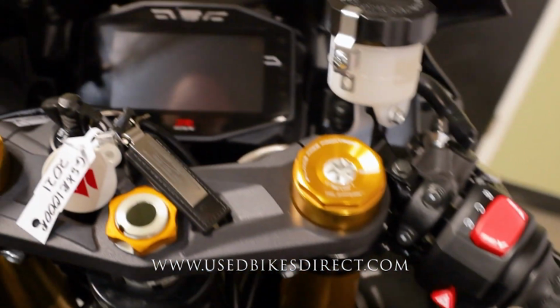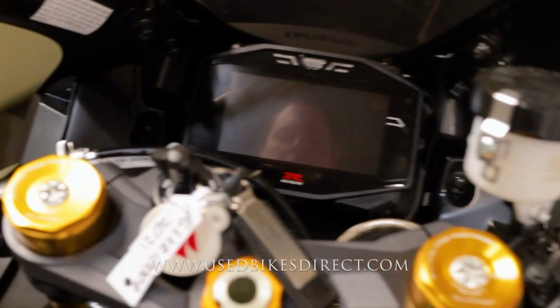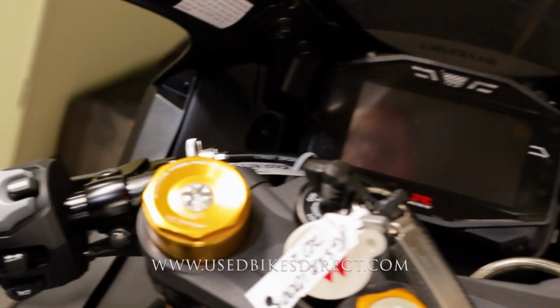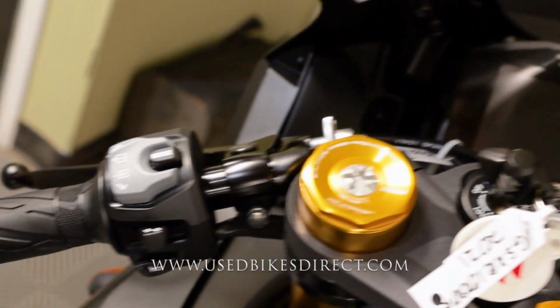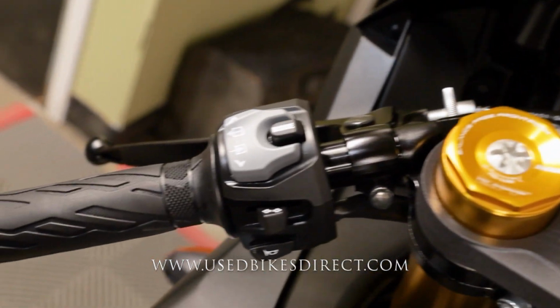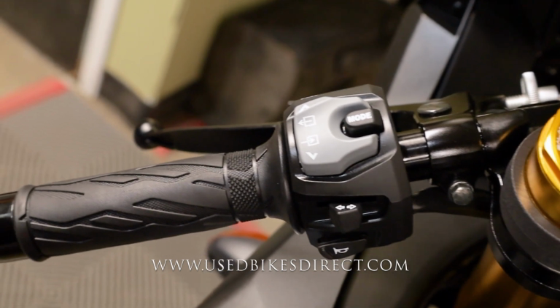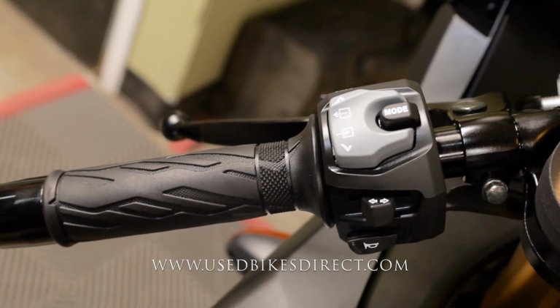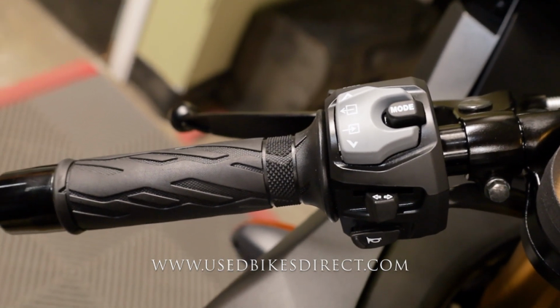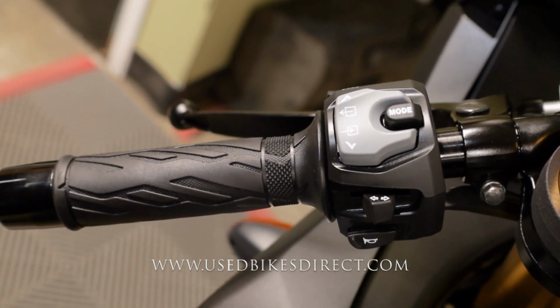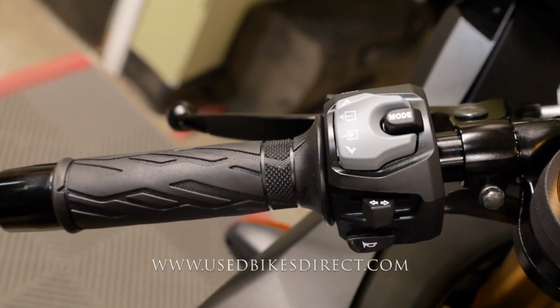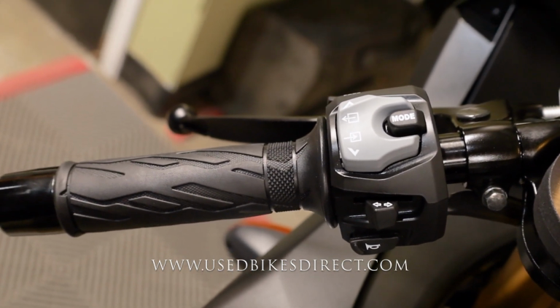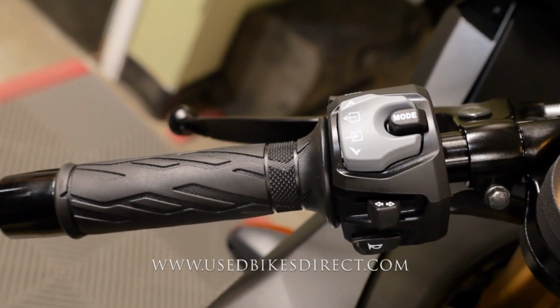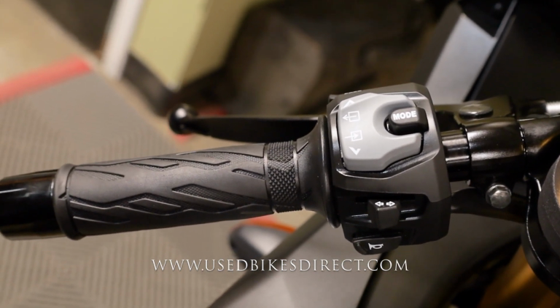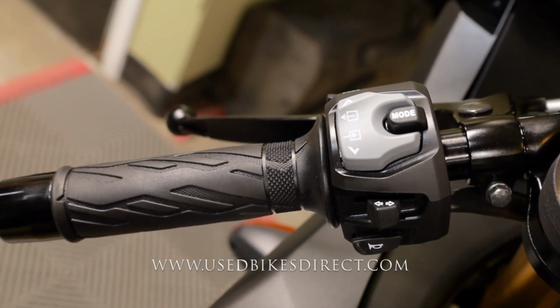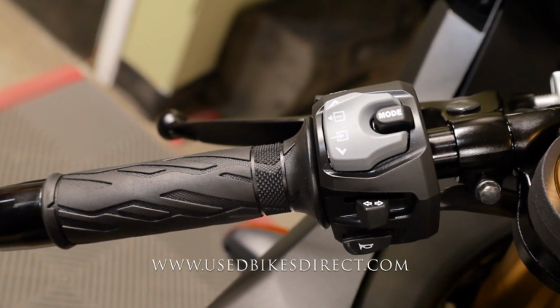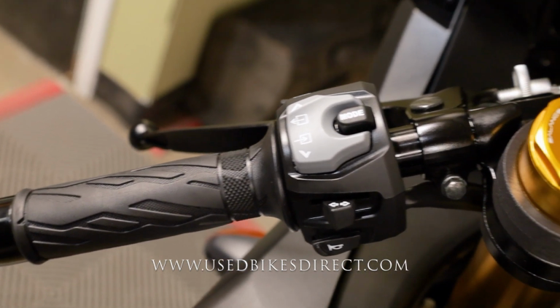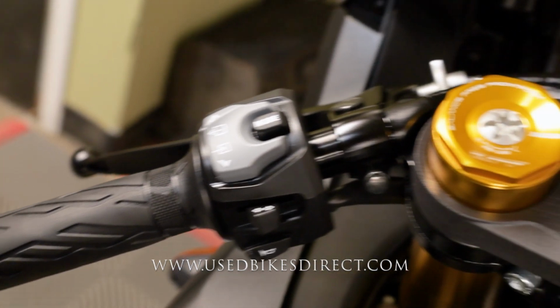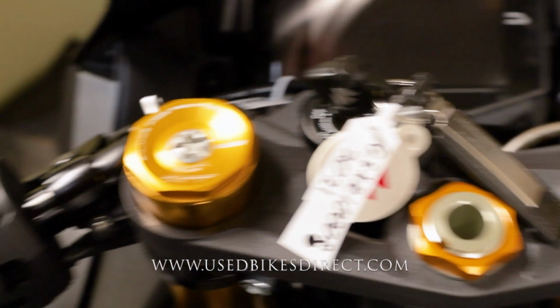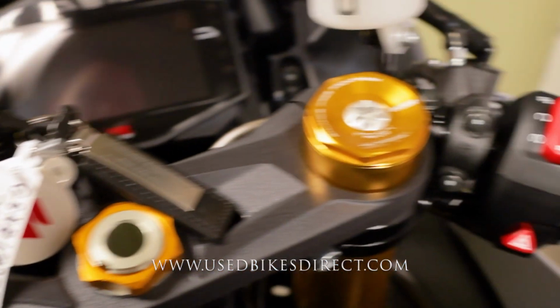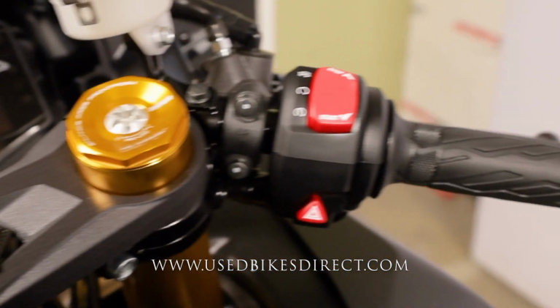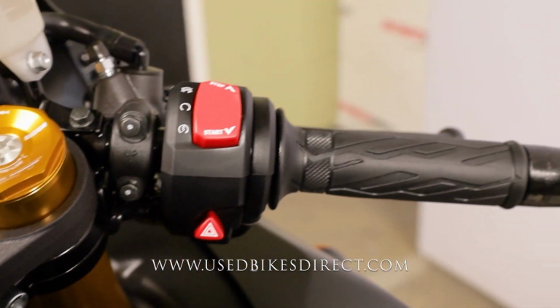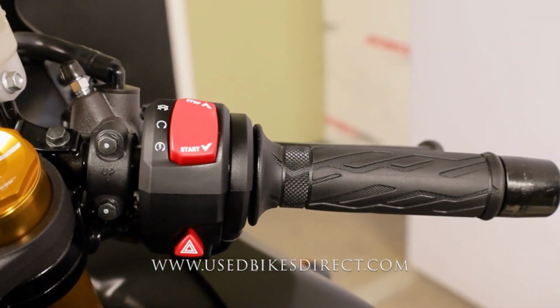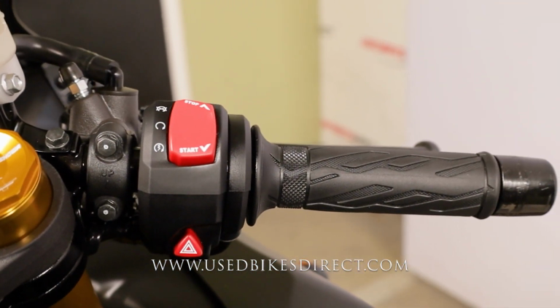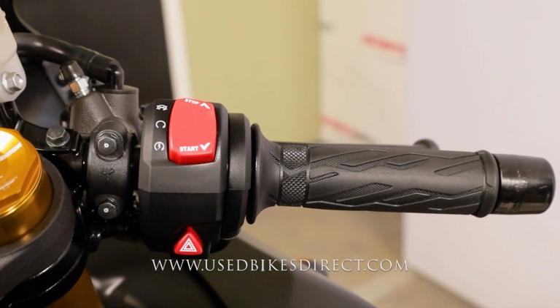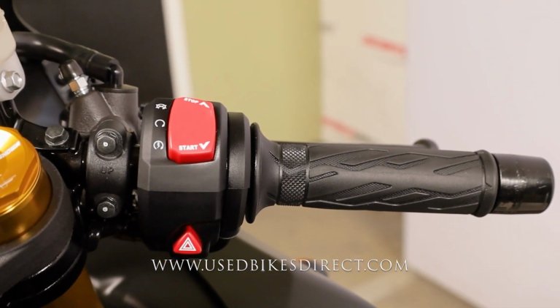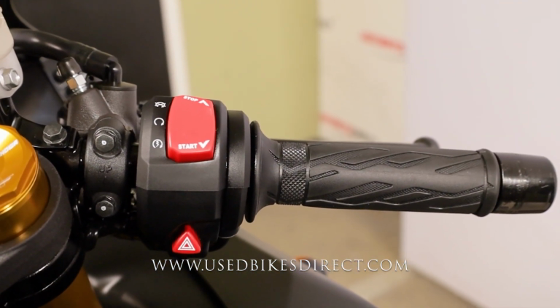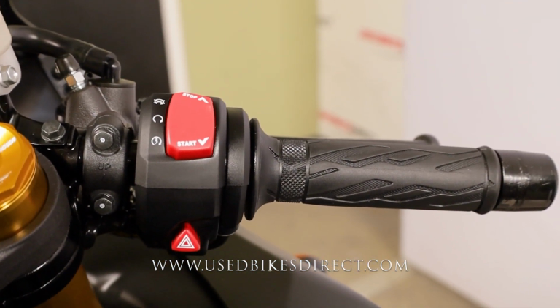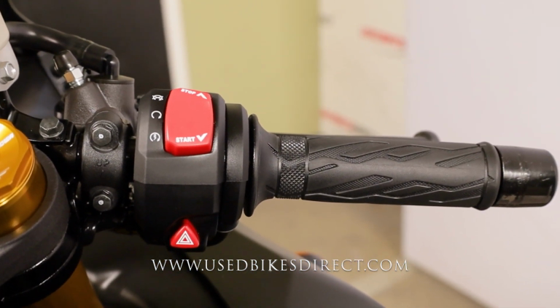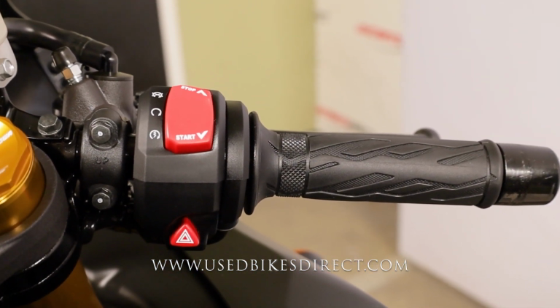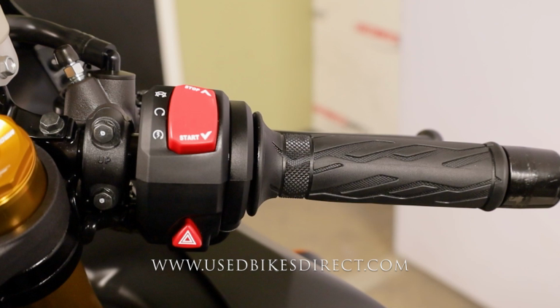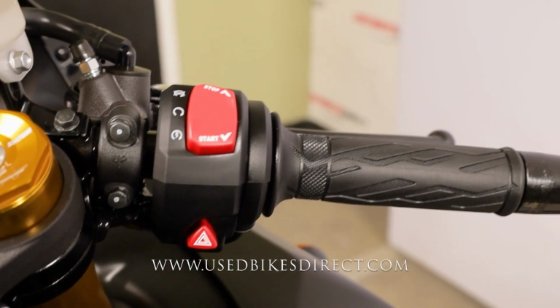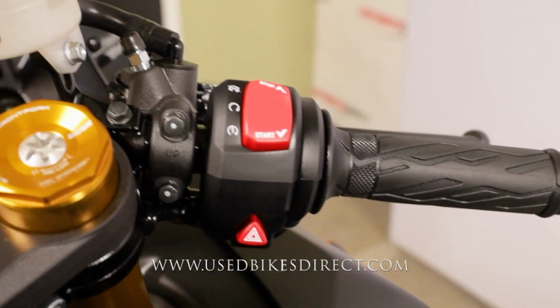Taking a look at the controls, starting on the left-hand side you're going to have the usual headlight, turn signal, and horn, but you're also going to have all of your mode and menu select buttons. The right-hand side is going to have the starter button integrated into the kill switch with the four-way emergency flashers underneath.